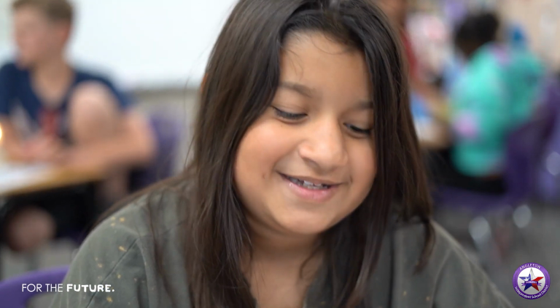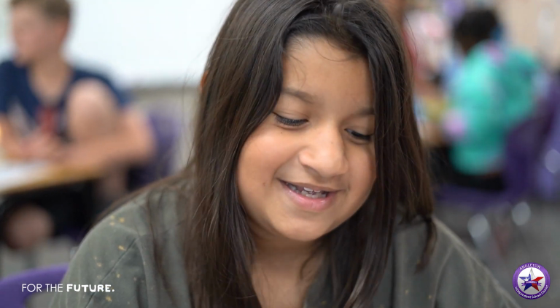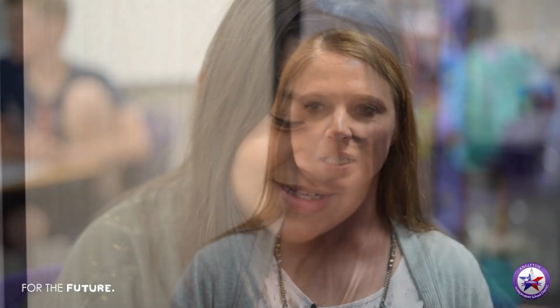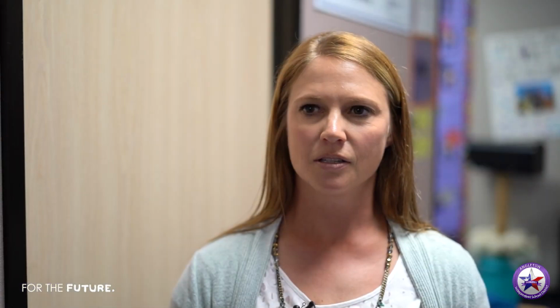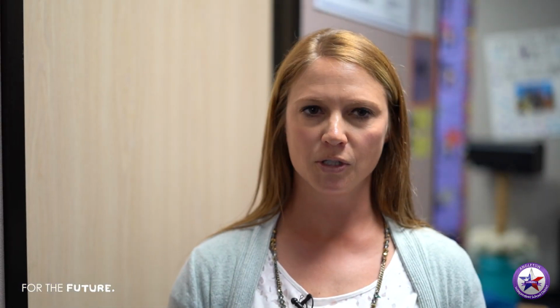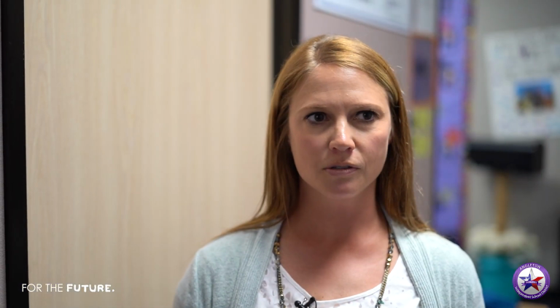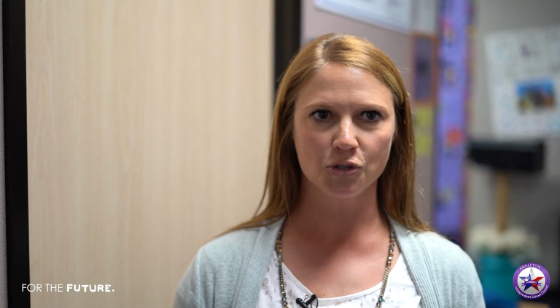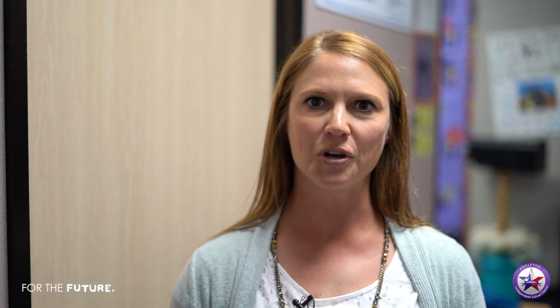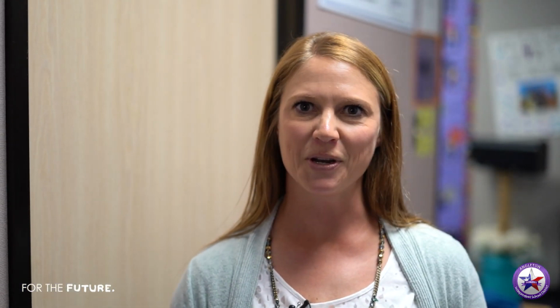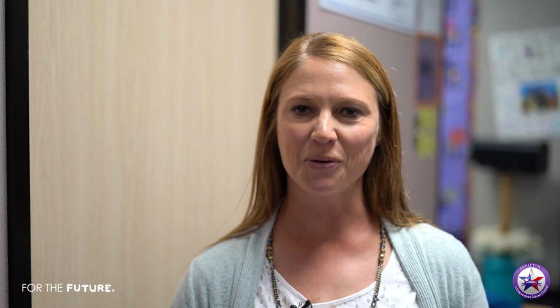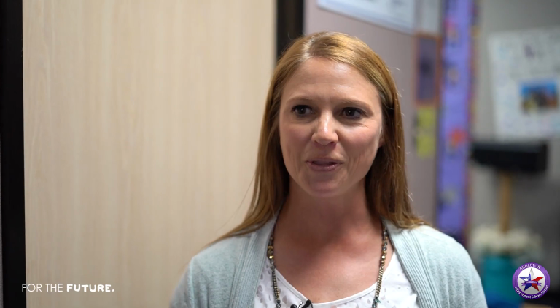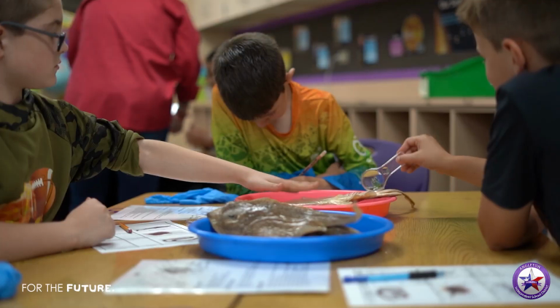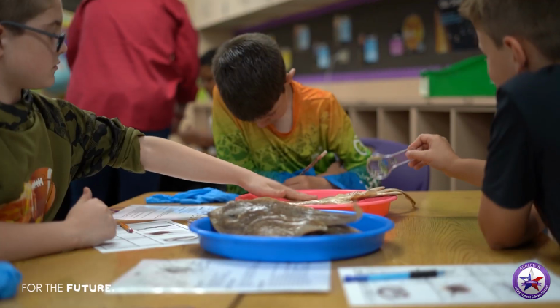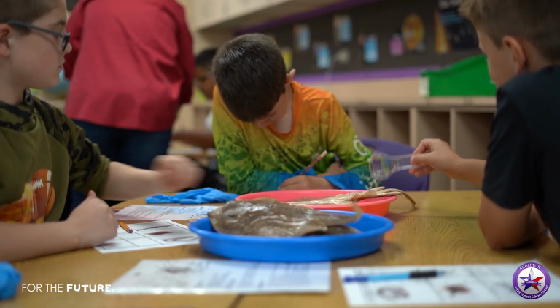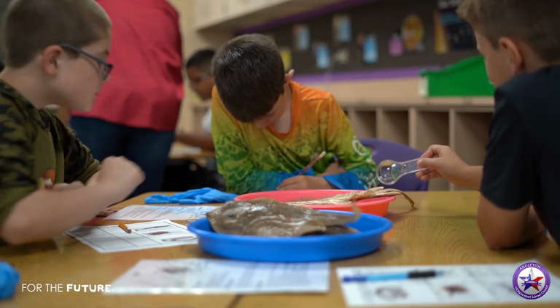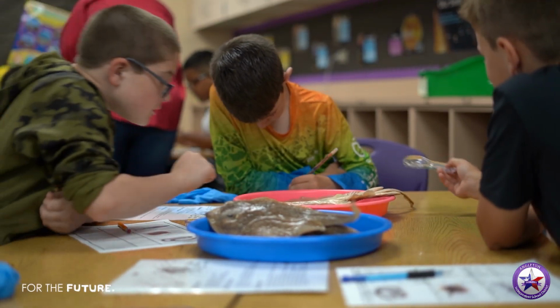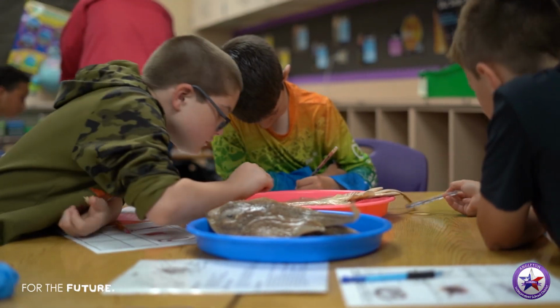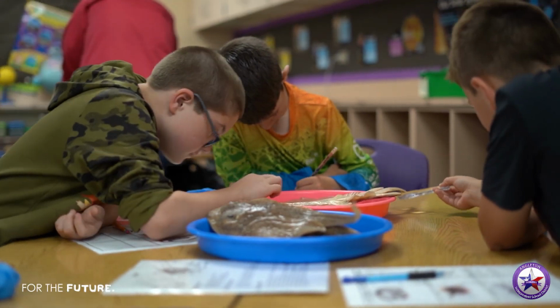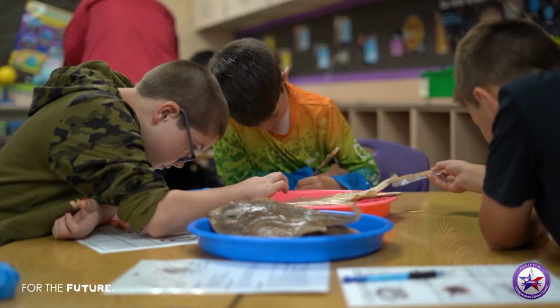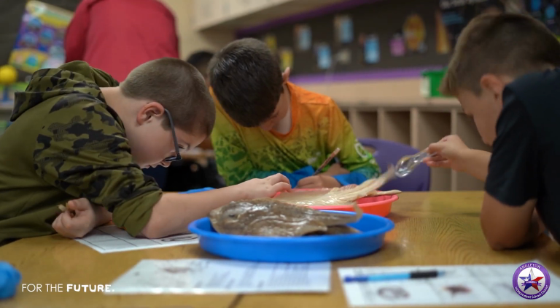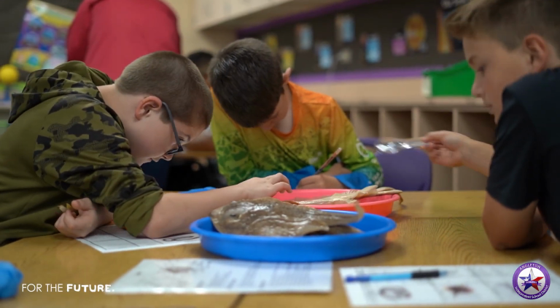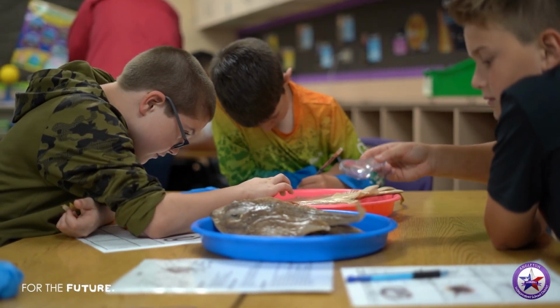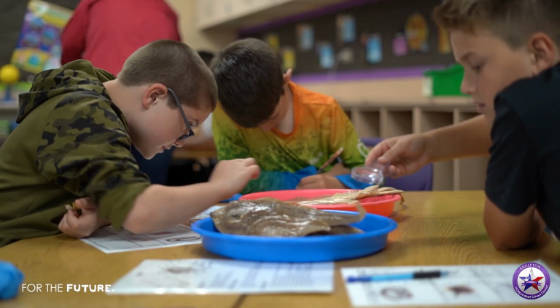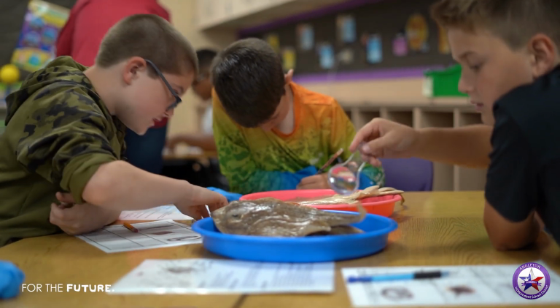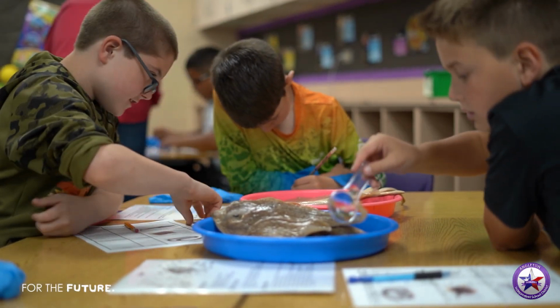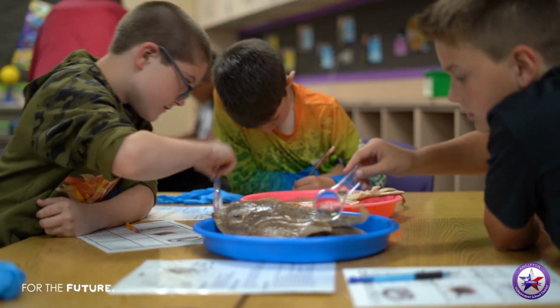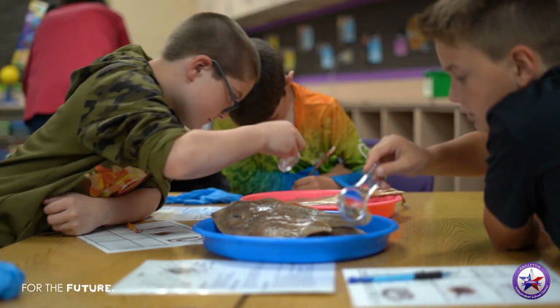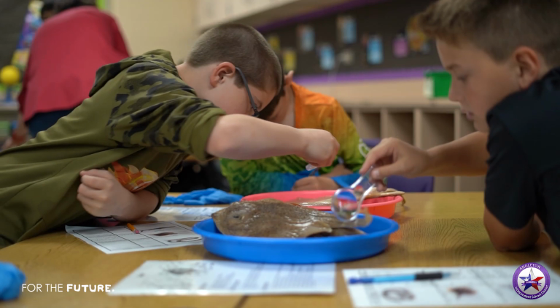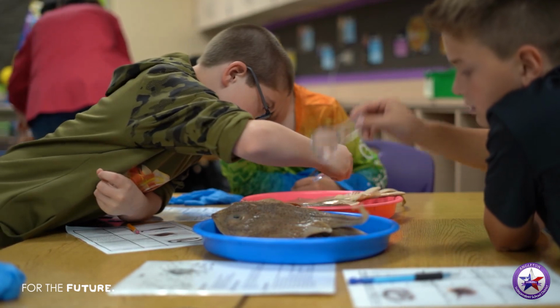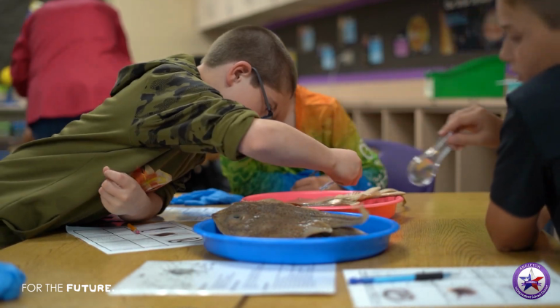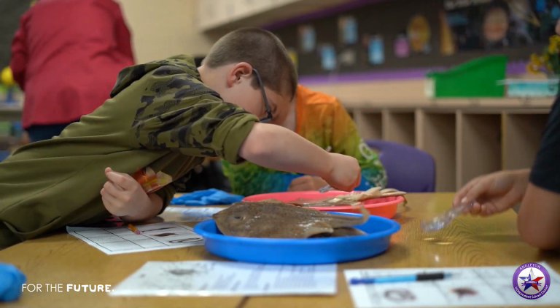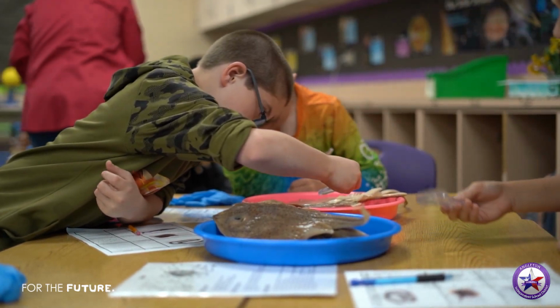The smell is a little strong, but overall they love seeing the different animals. Some of the kids have never seen these things before, so it's really cool to get to see them up close.